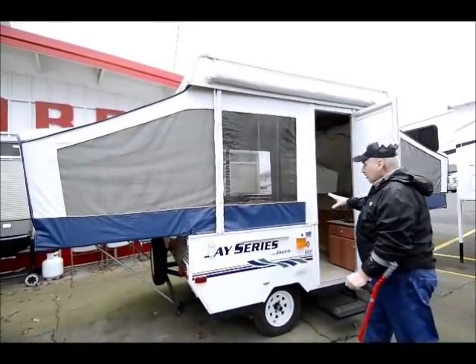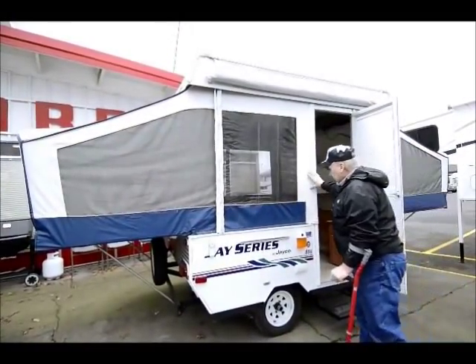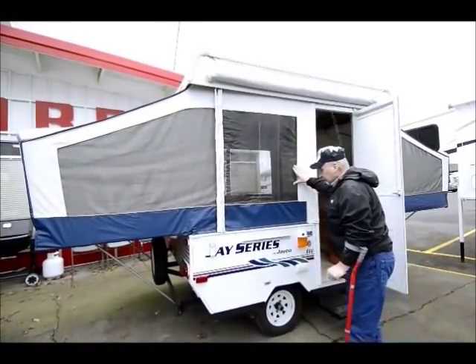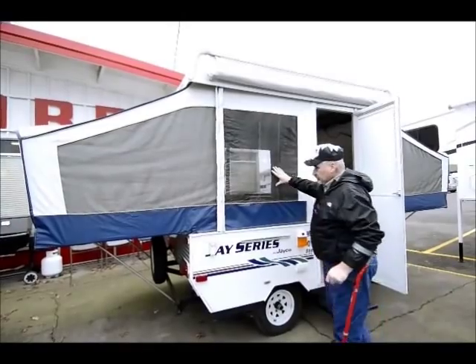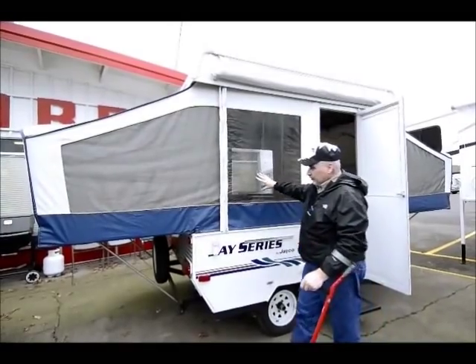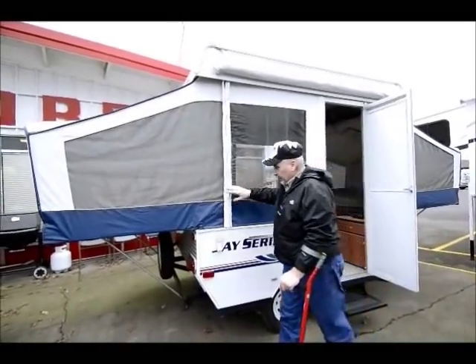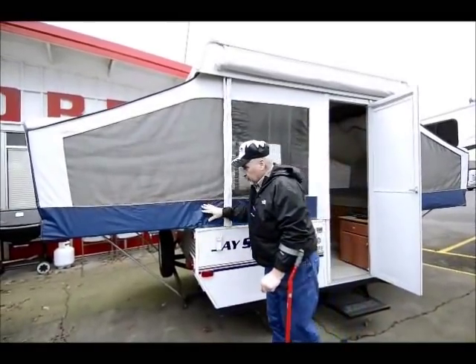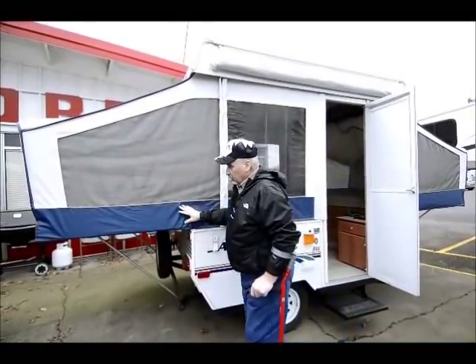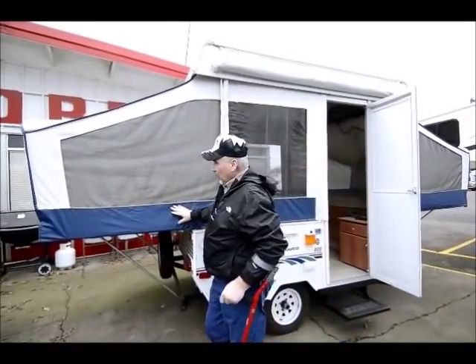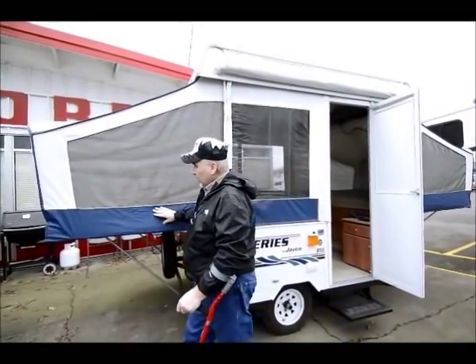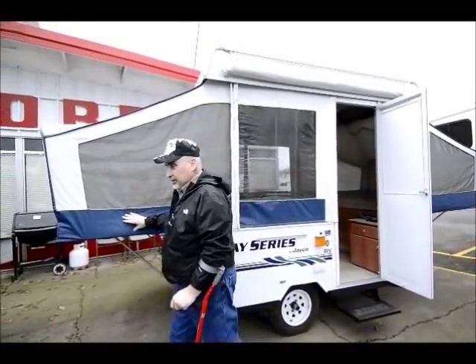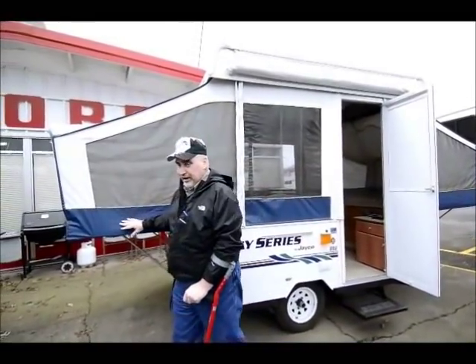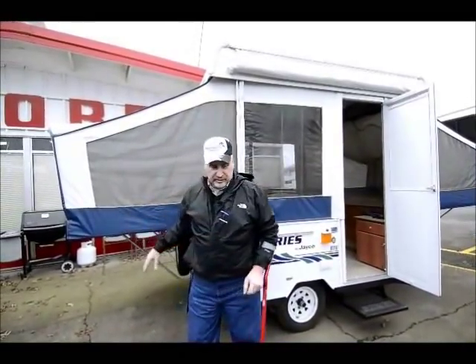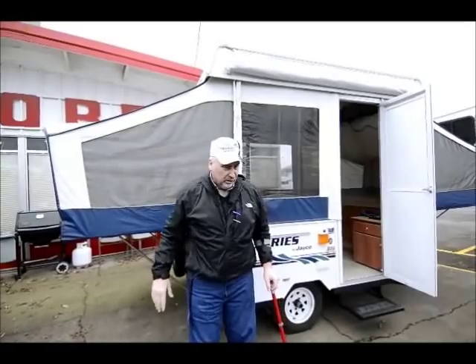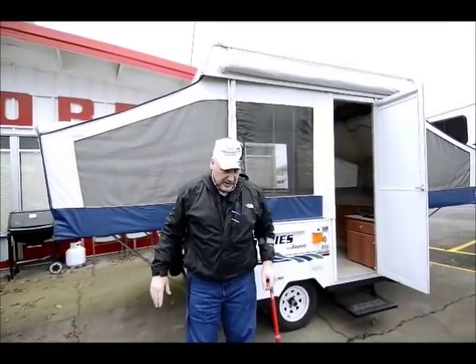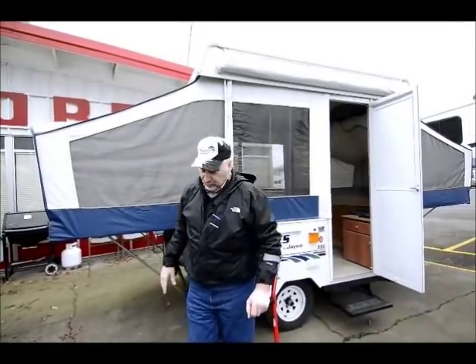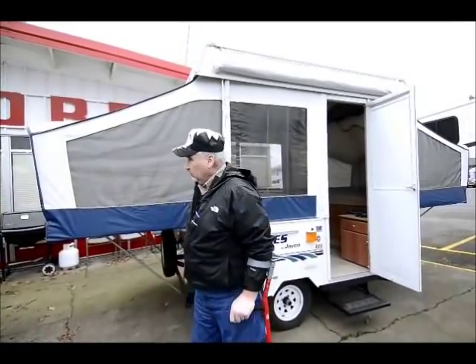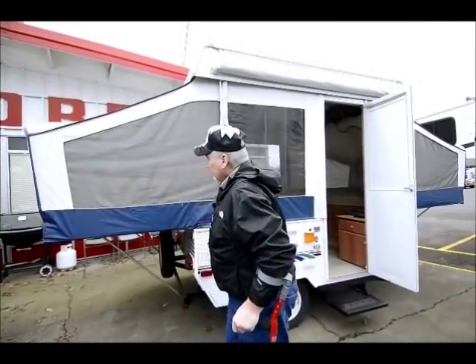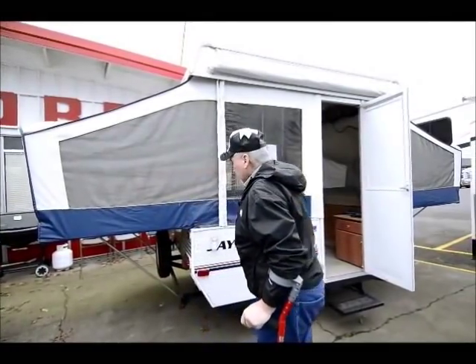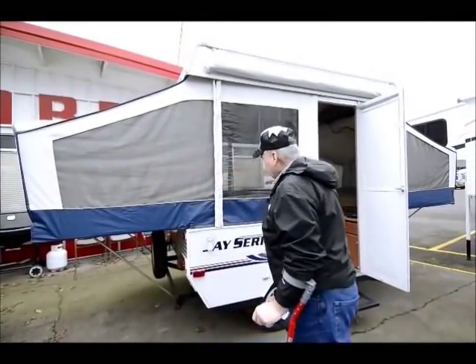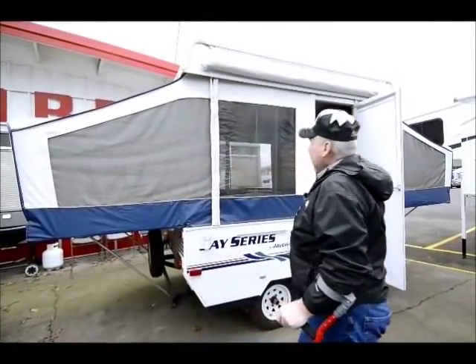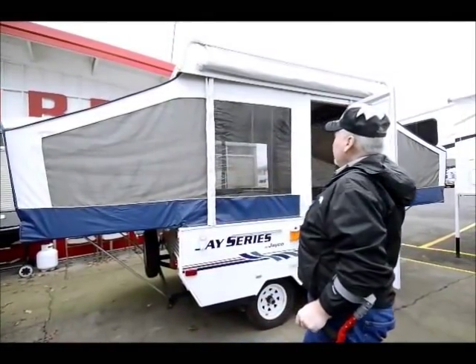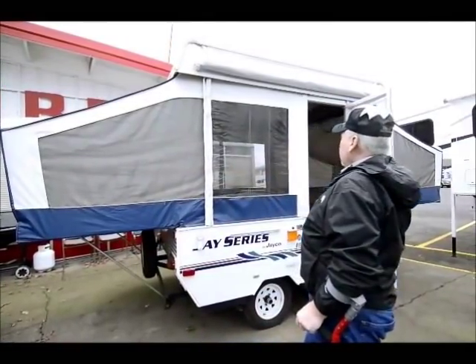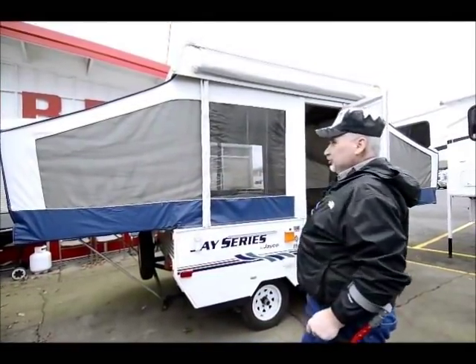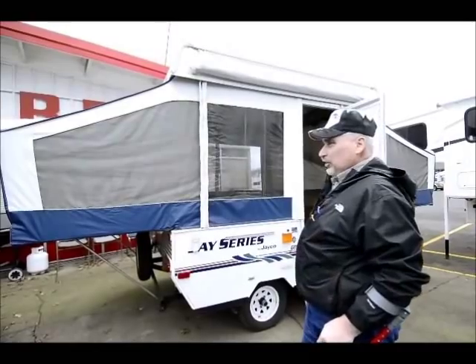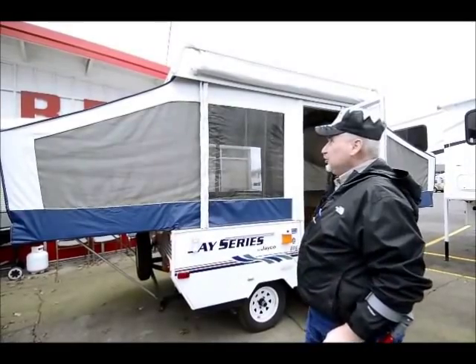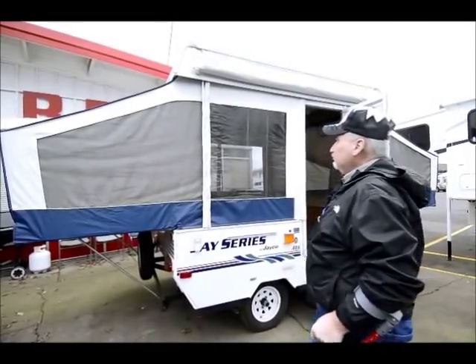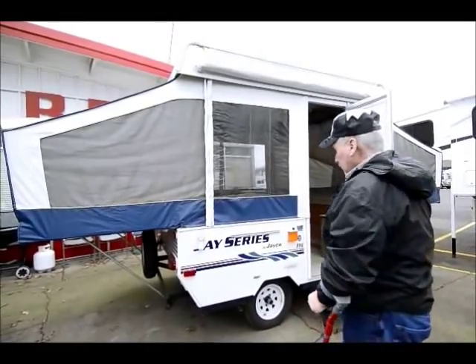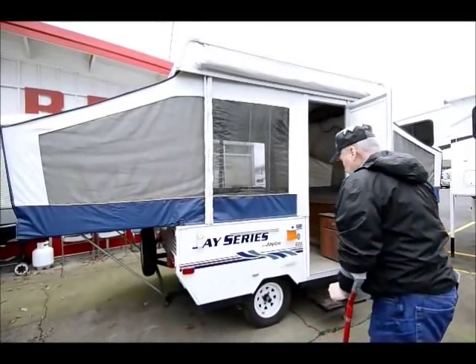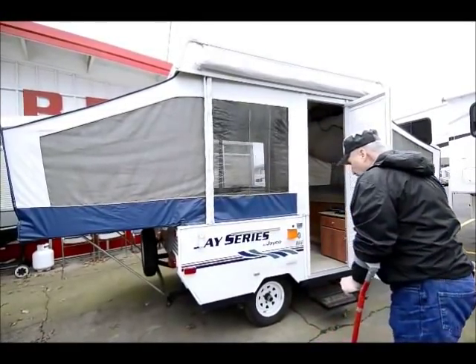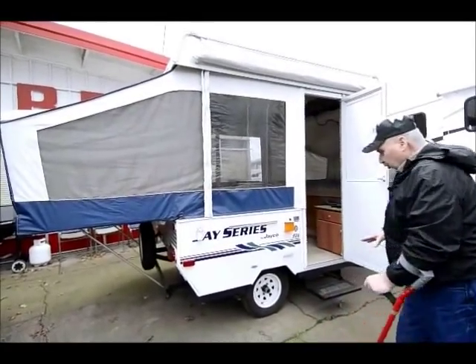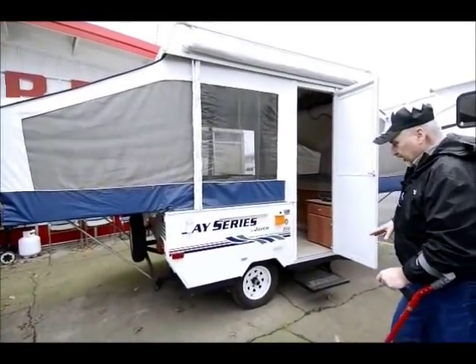The vinyl is in great shape on this unit. I took a look around and I don't see any tears in the vinyl, and there's not any stains that I can see in it. It's just in really nice shape. The tires are in great shape too.